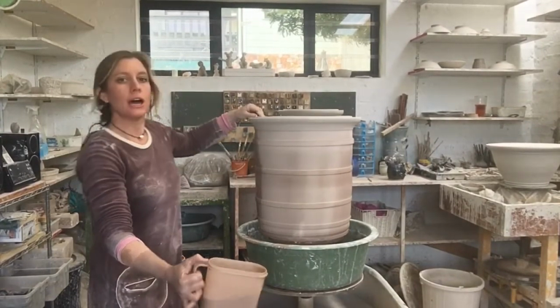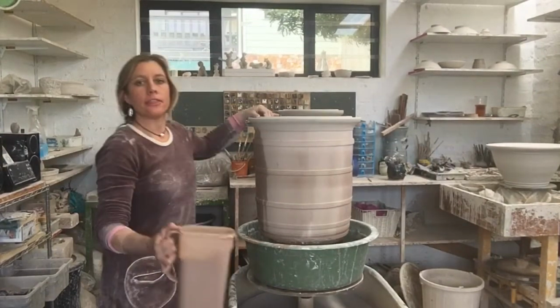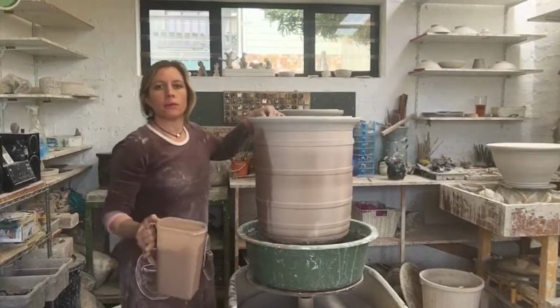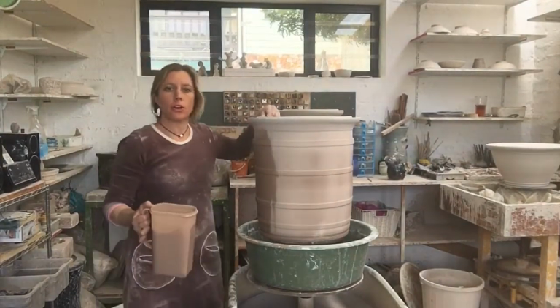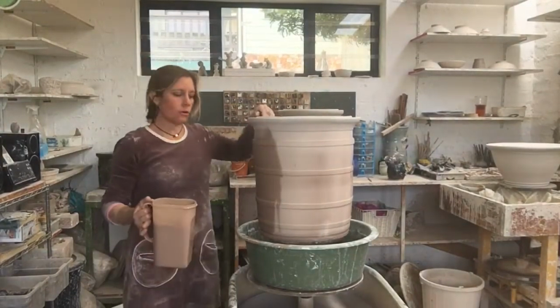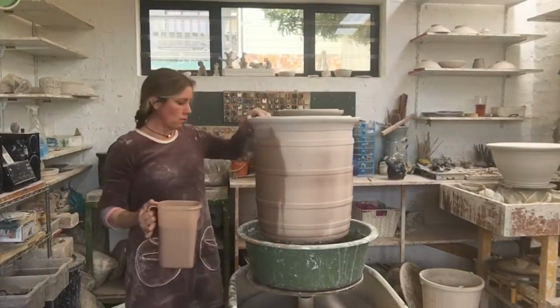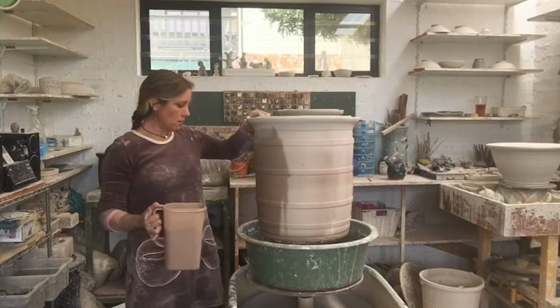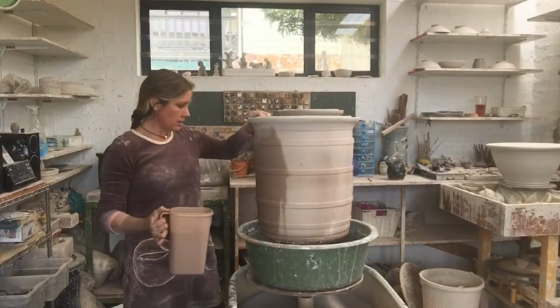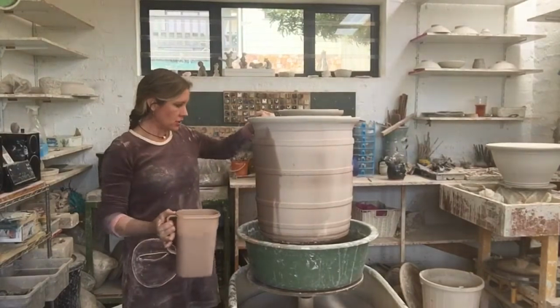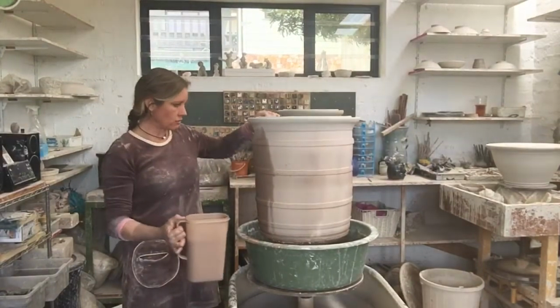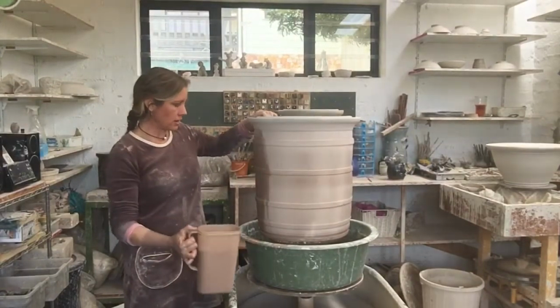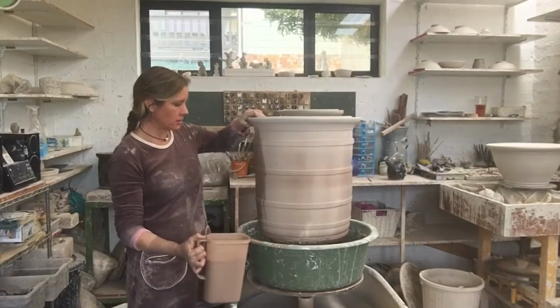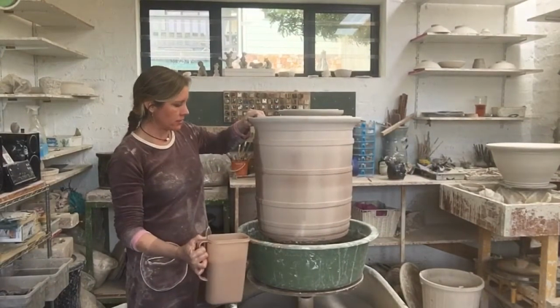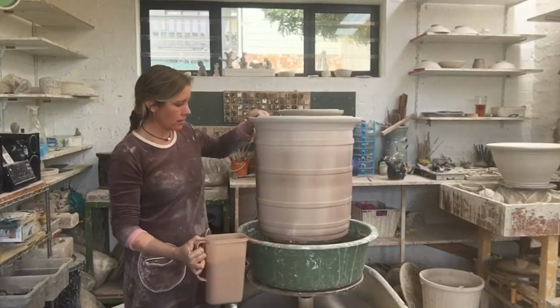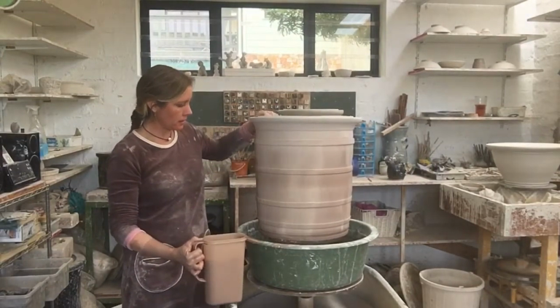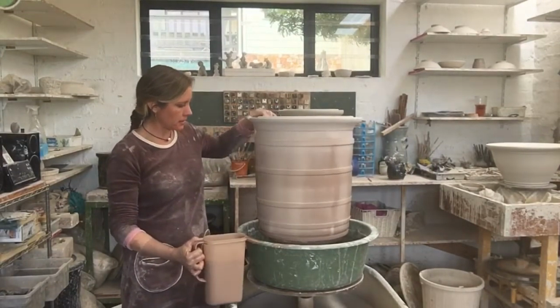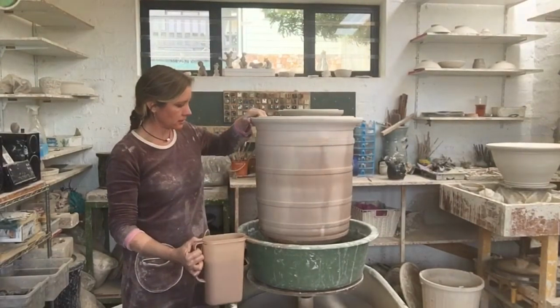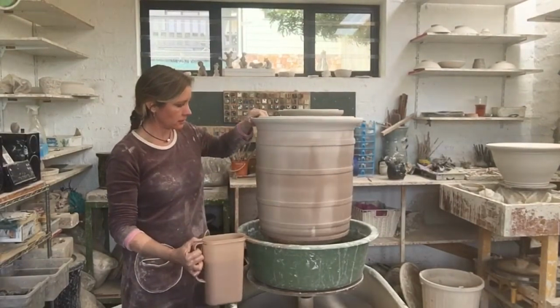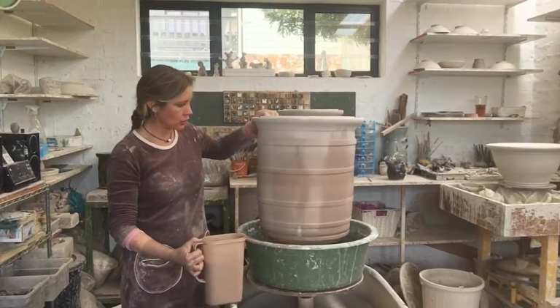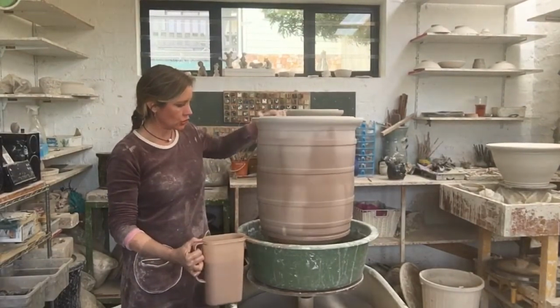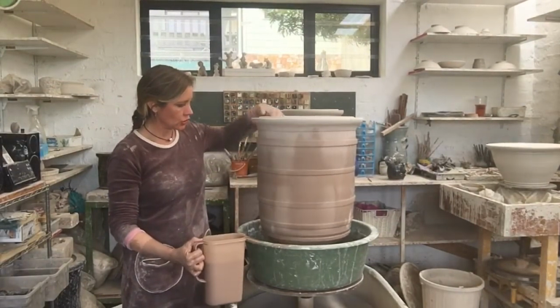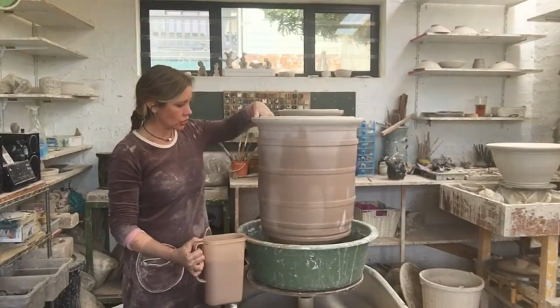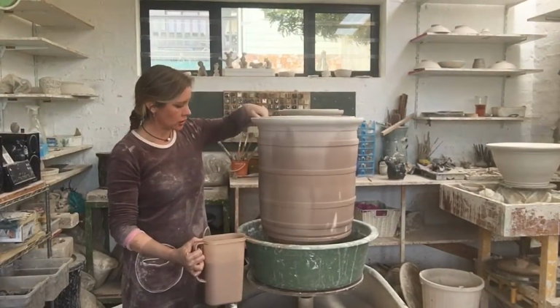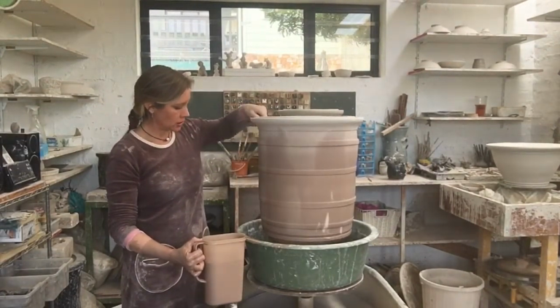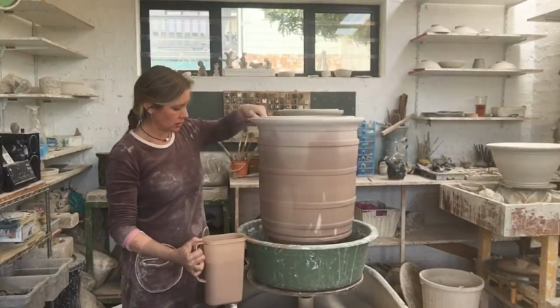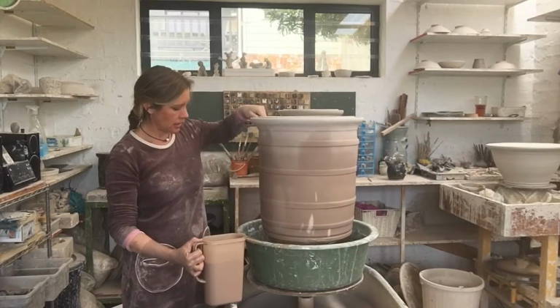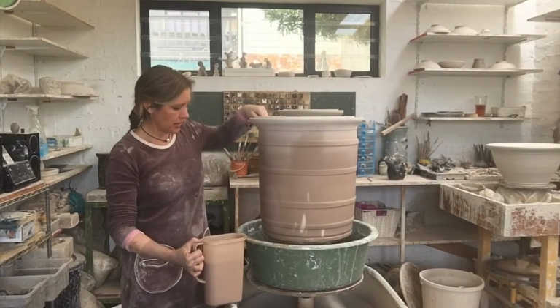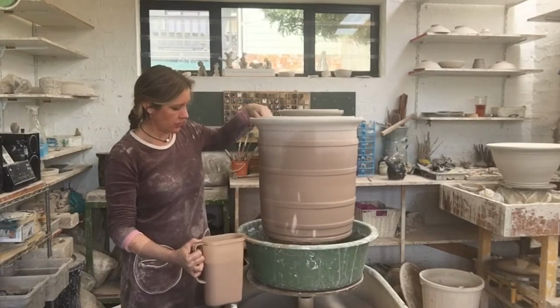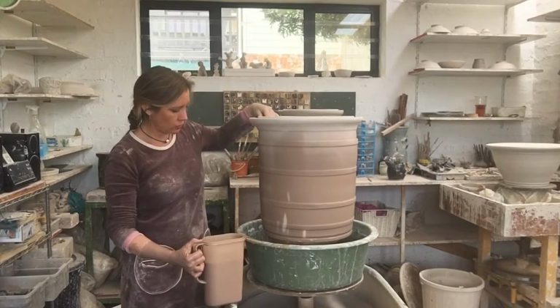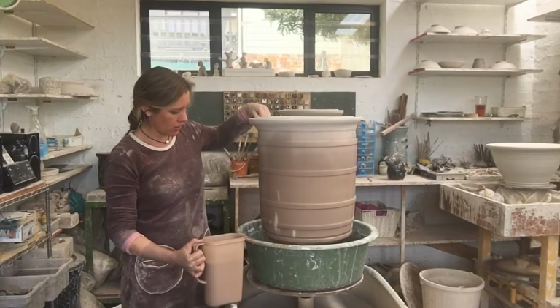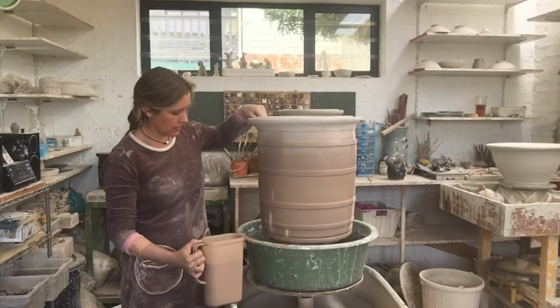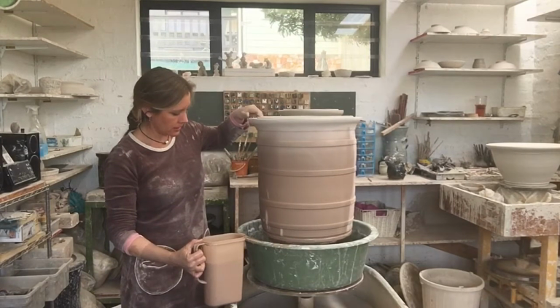I think I'm going to go one more rotation around, just let it dry a little bit, and then I need to spray on the inside.